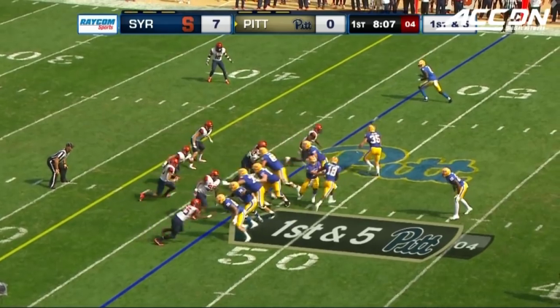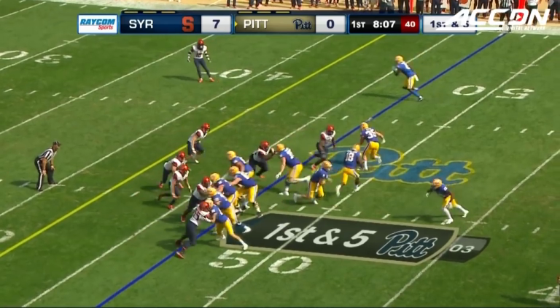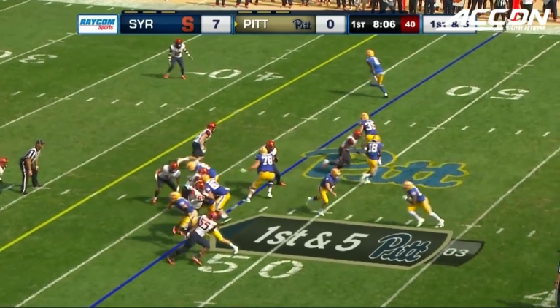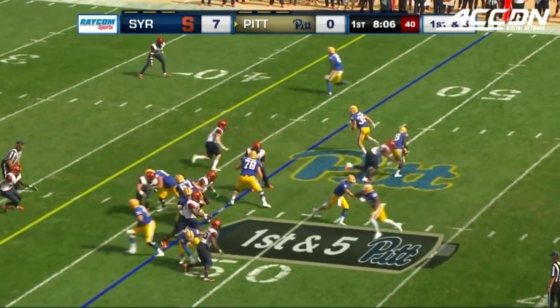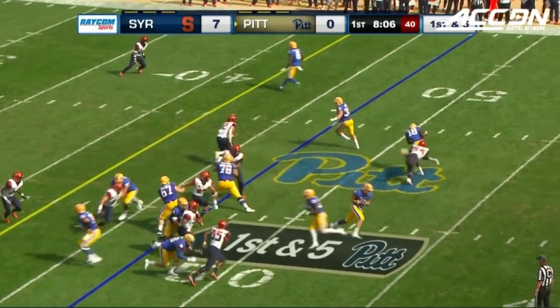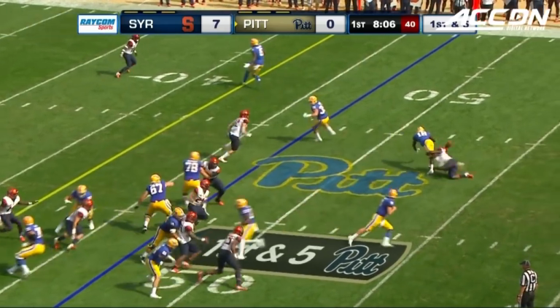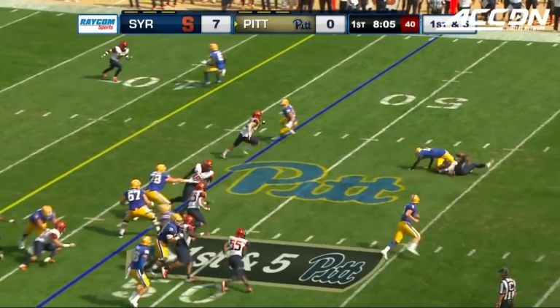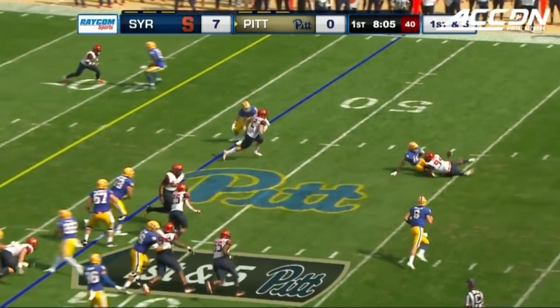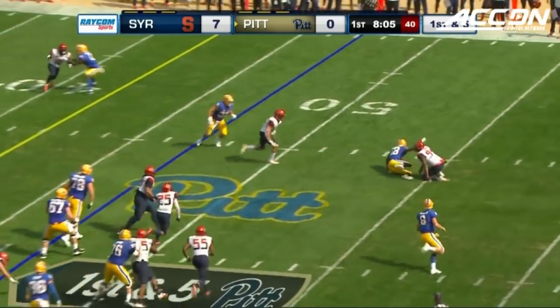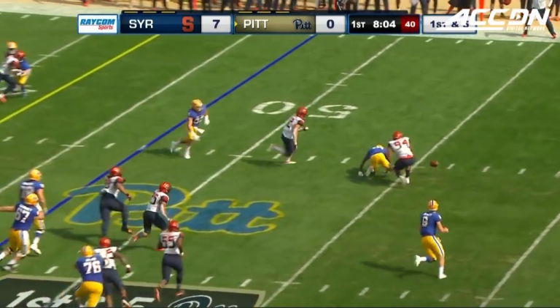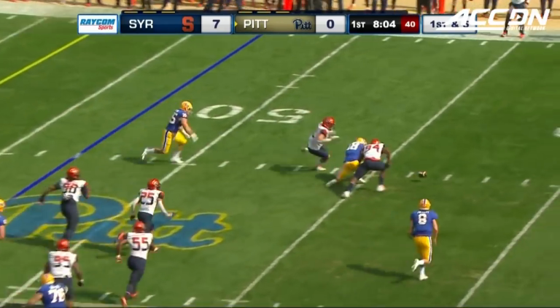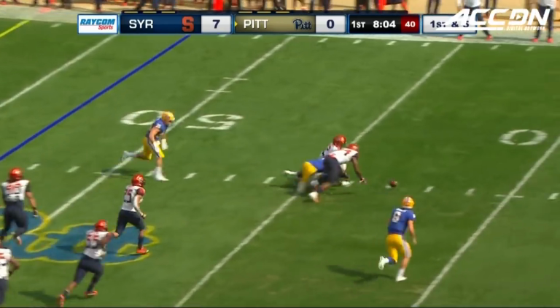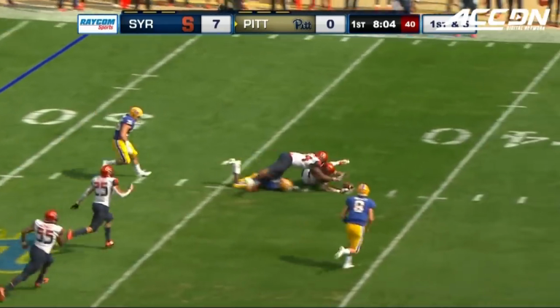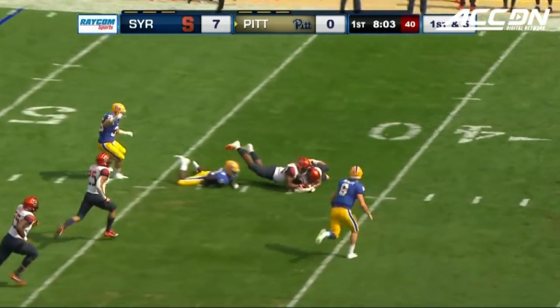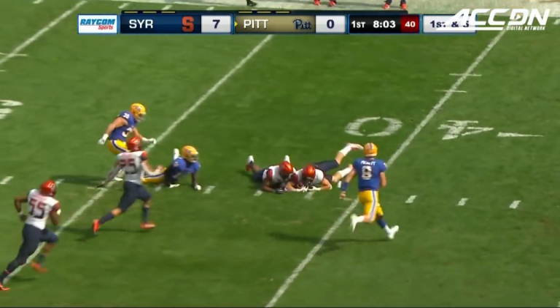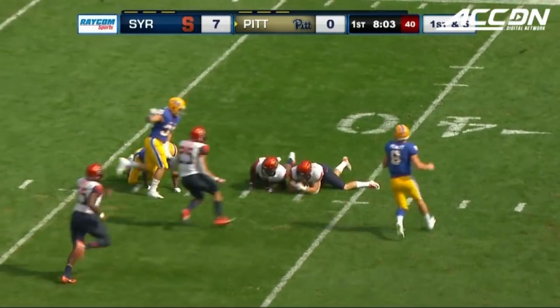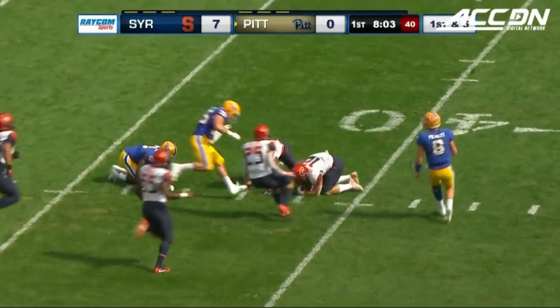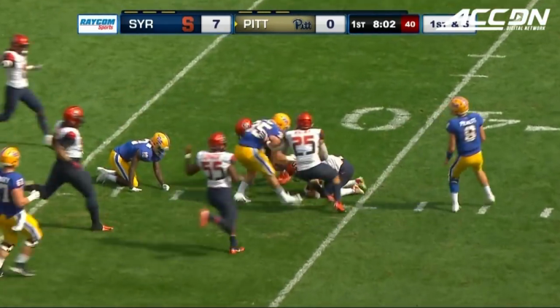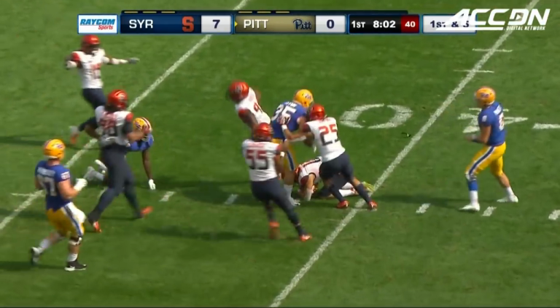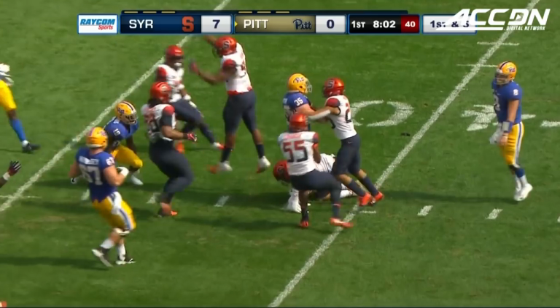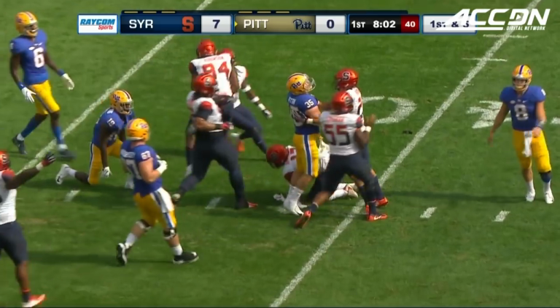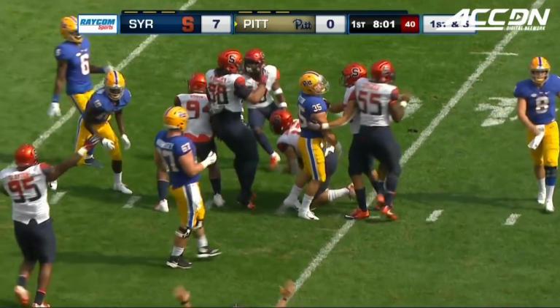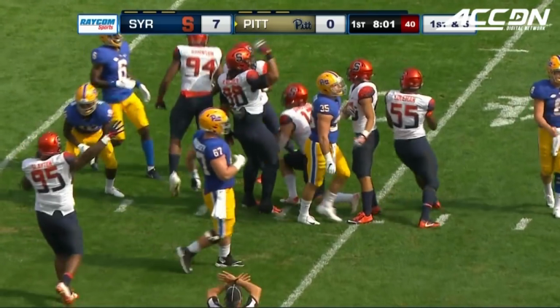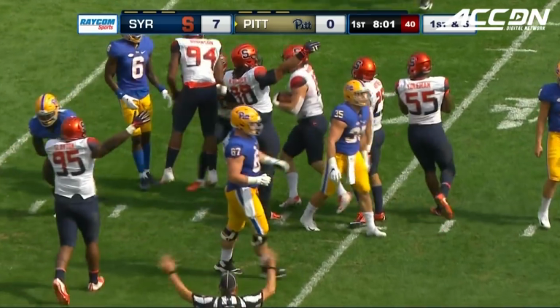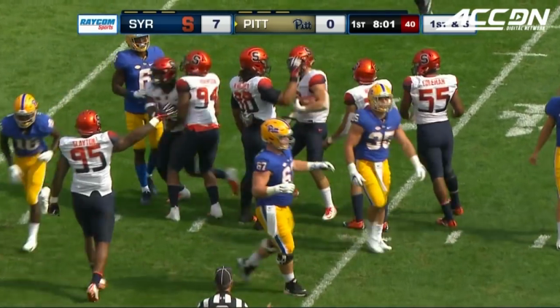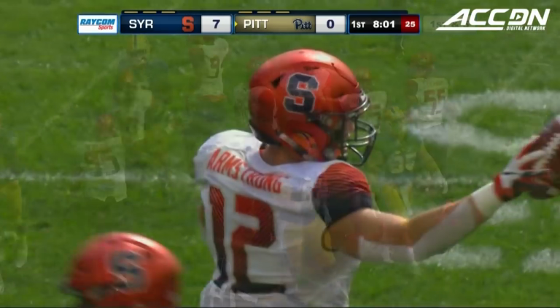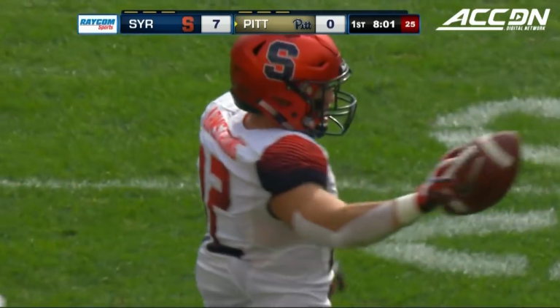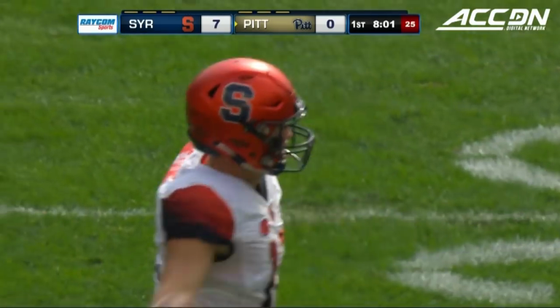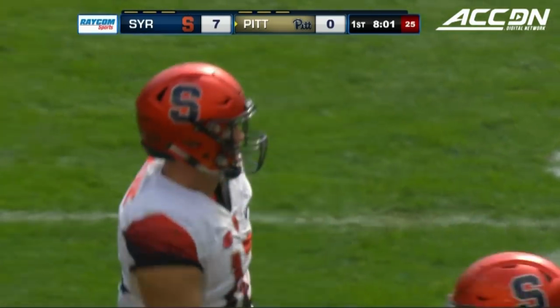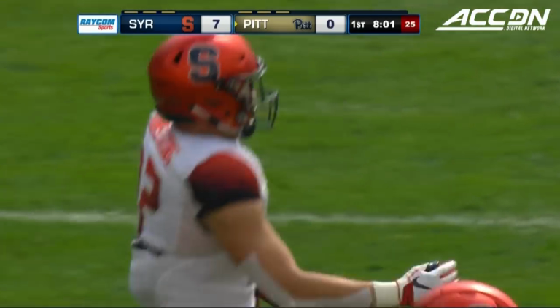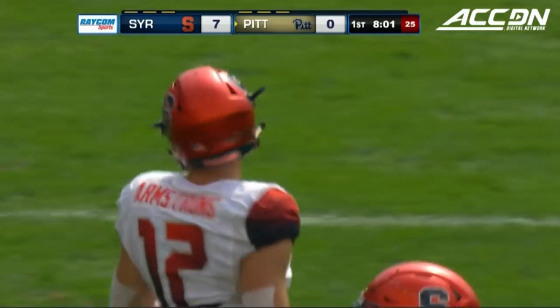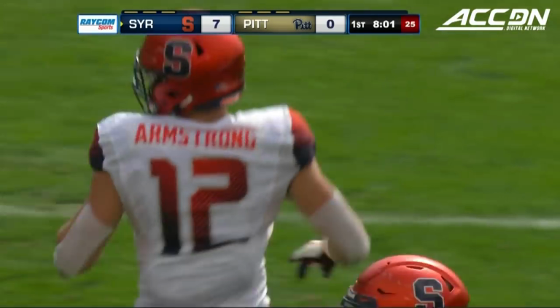They've combined that with eight interceptions as well. That ball is on the turf. Syracuse tries to cover. It is Orange football.